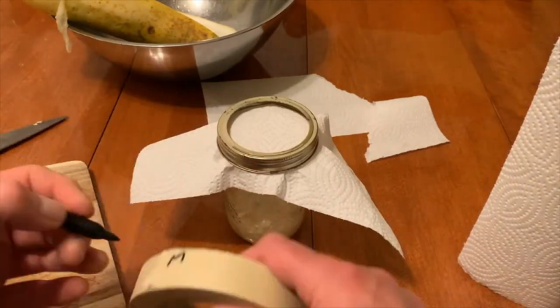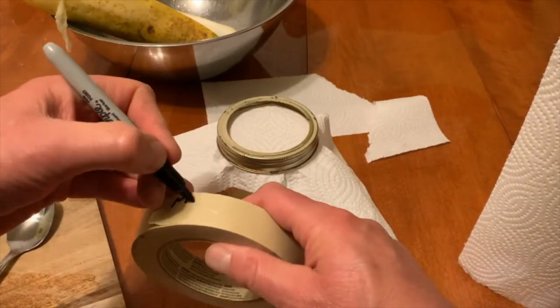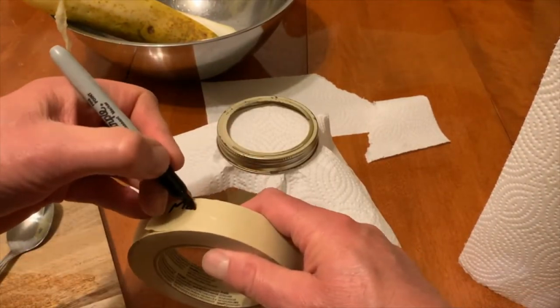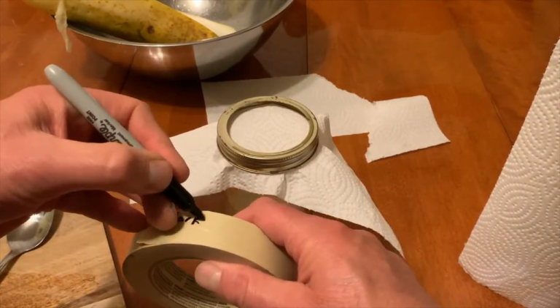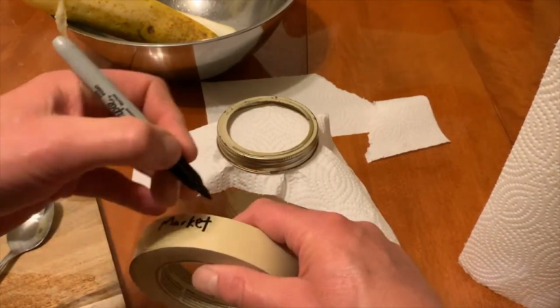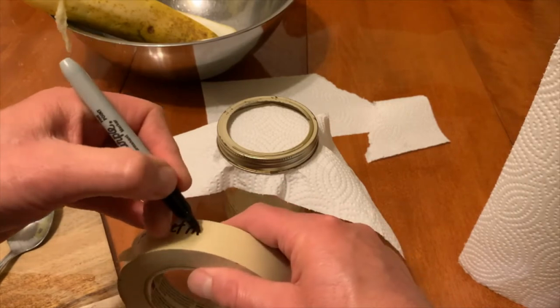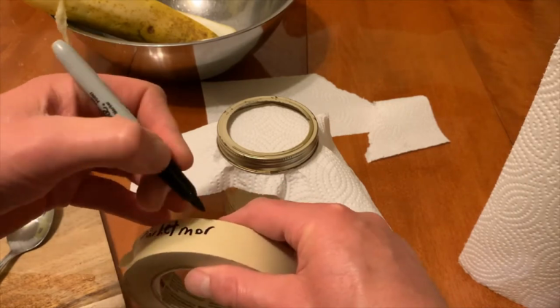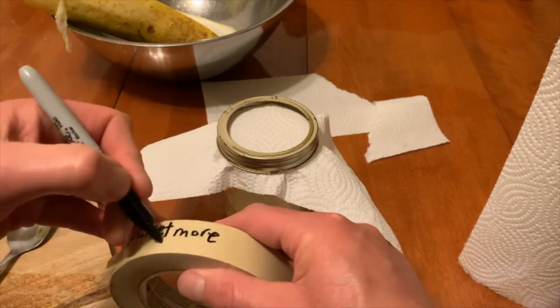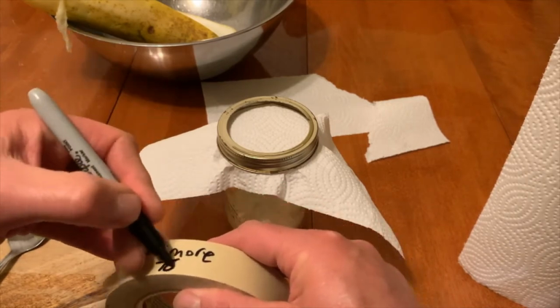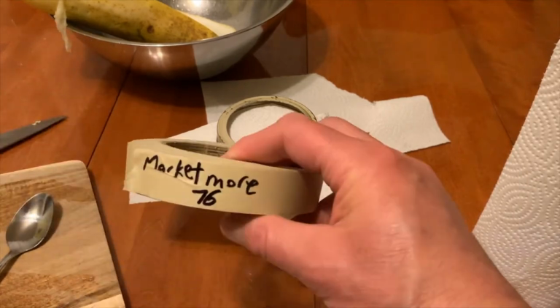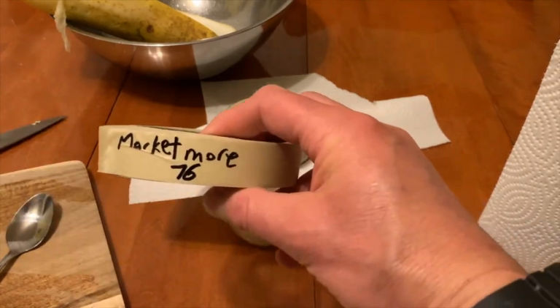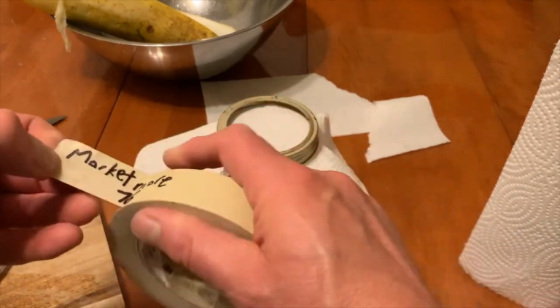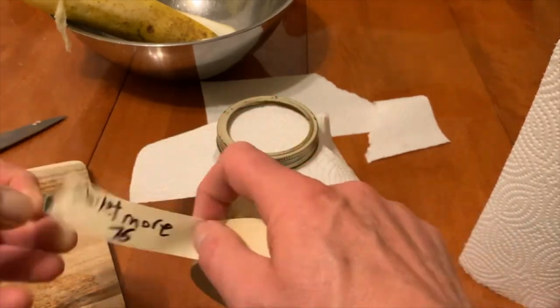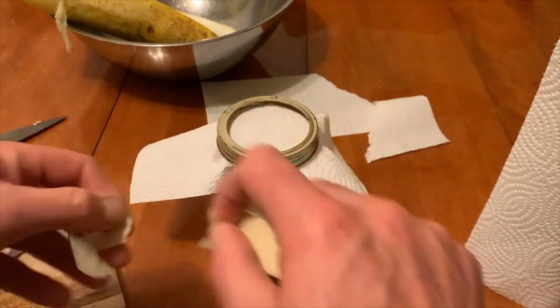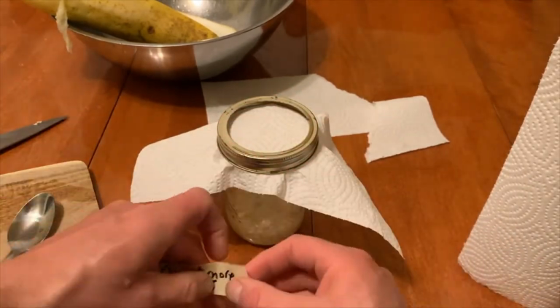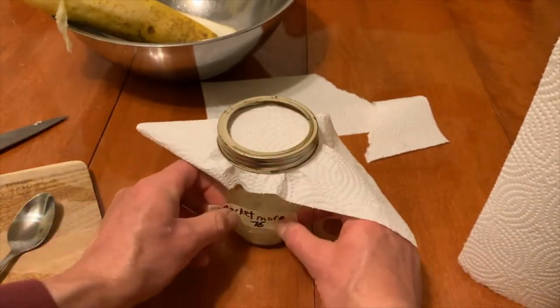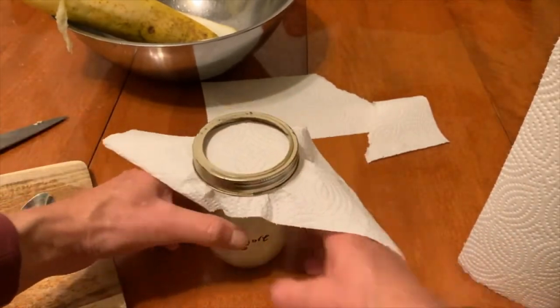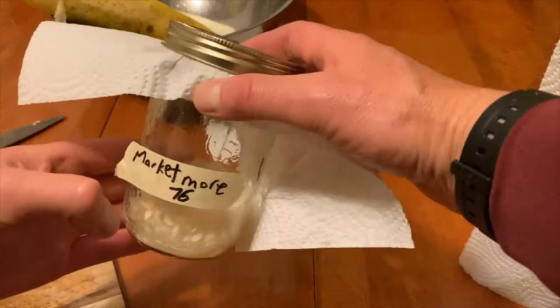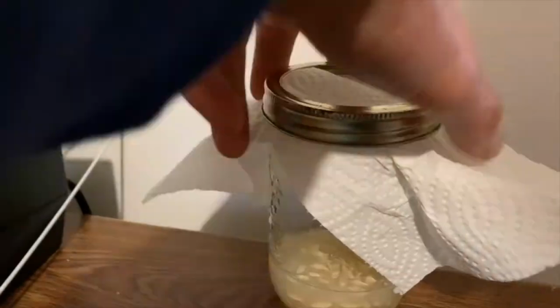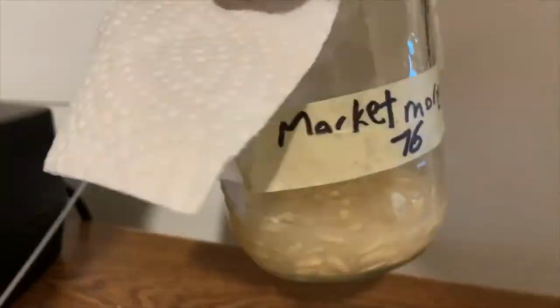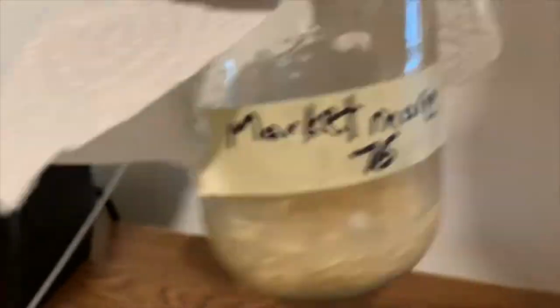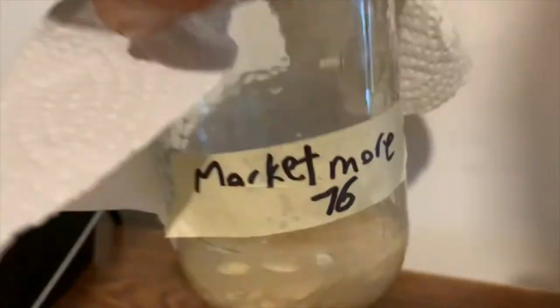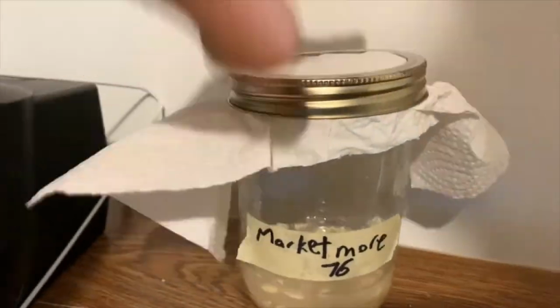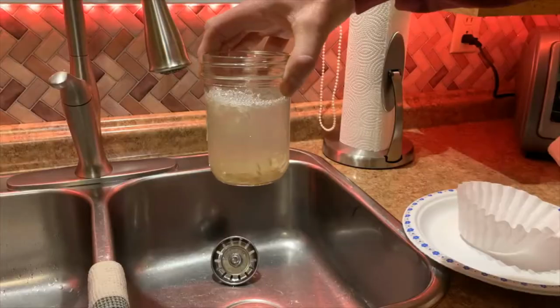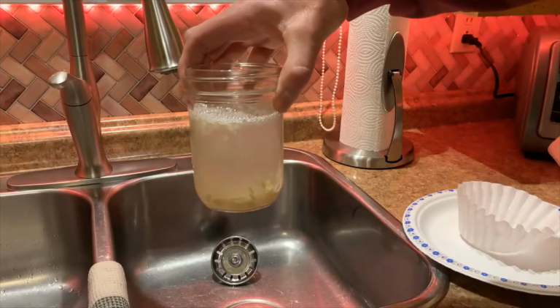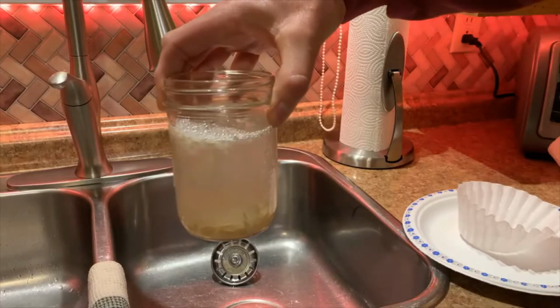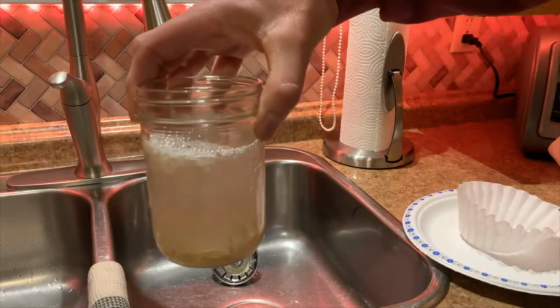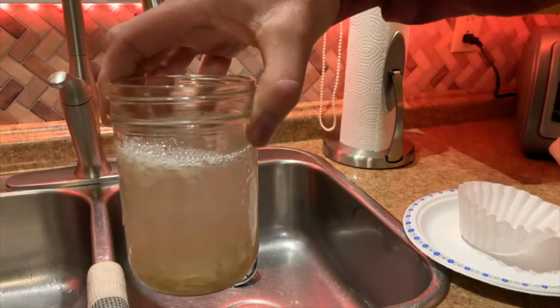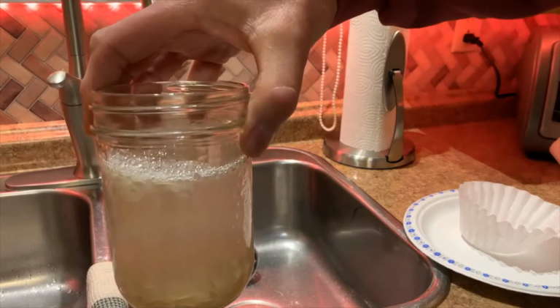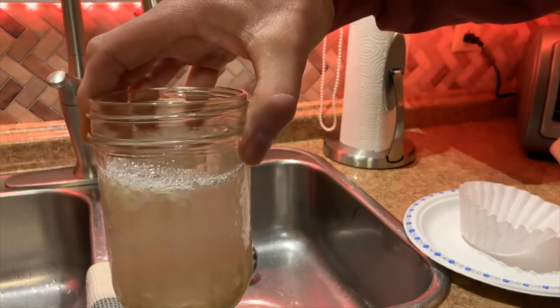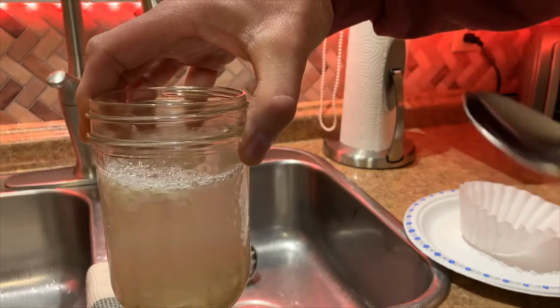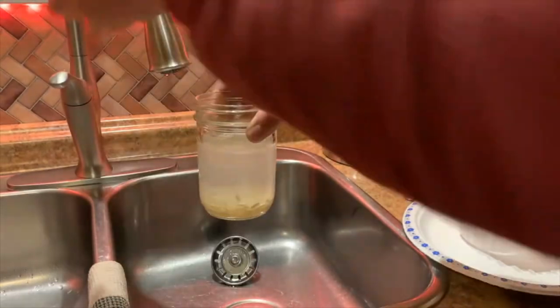Store the bottle out of direct sunlight at room temperature for three or four days to allow the juices to ferment. Stir the seeds daily. You will notice the viable seeds sink to the bottom while the rest will float.